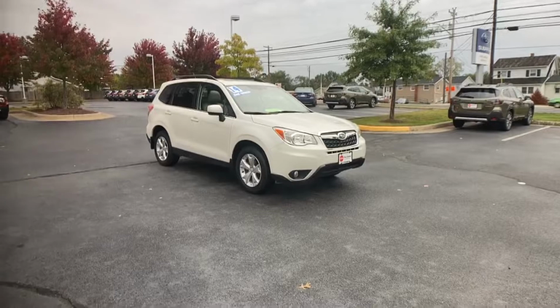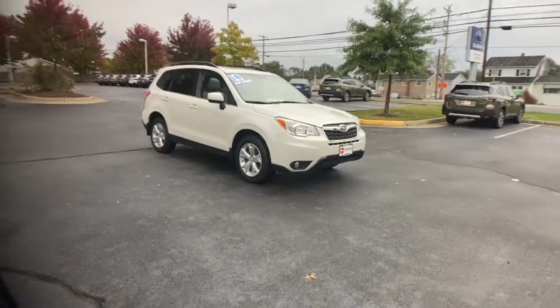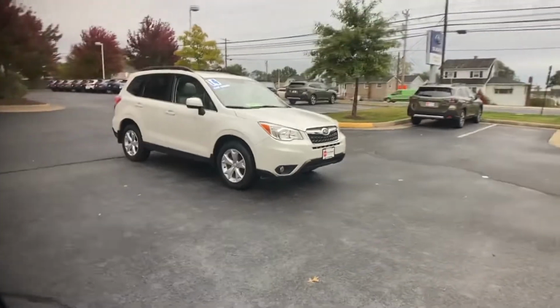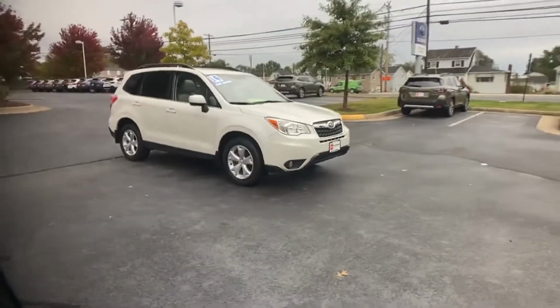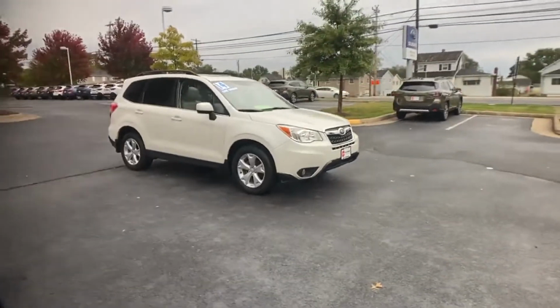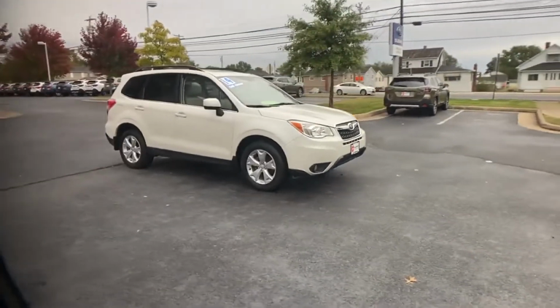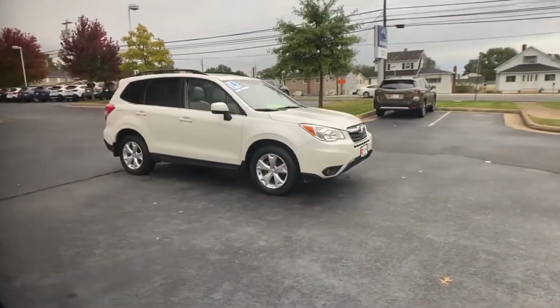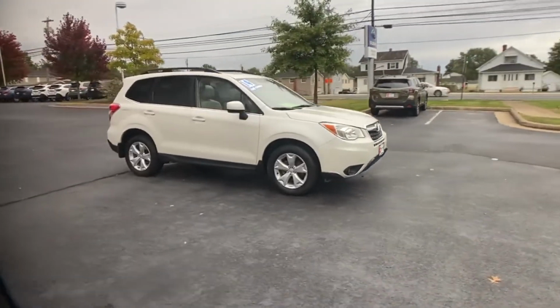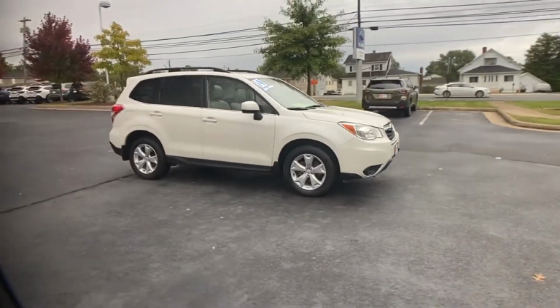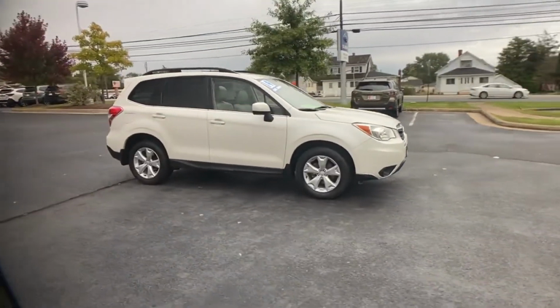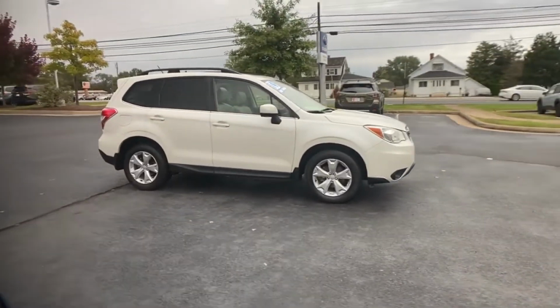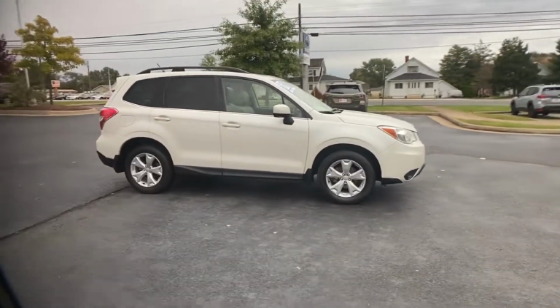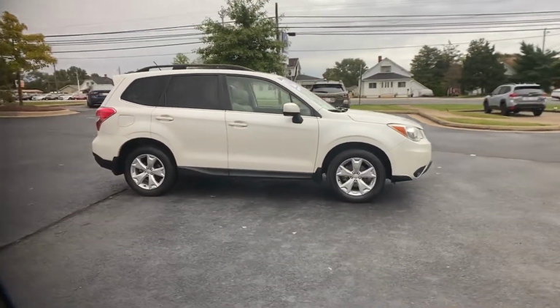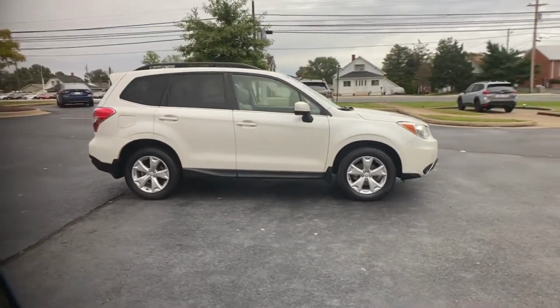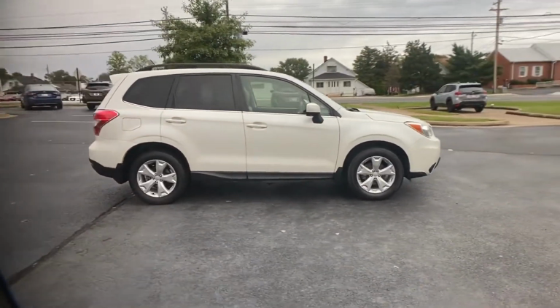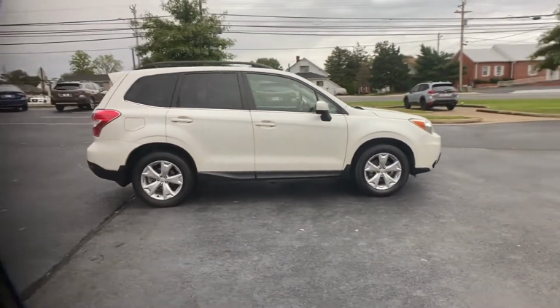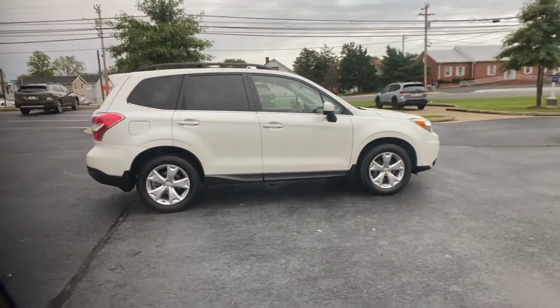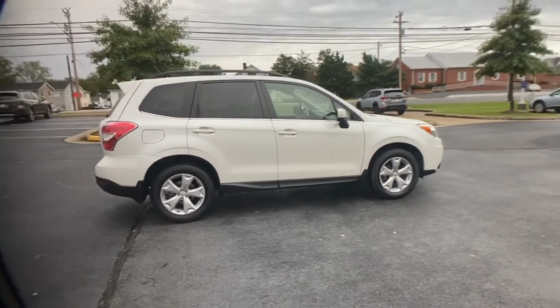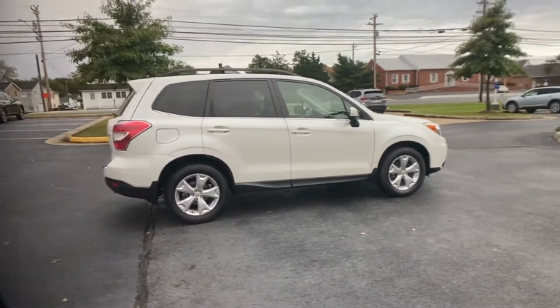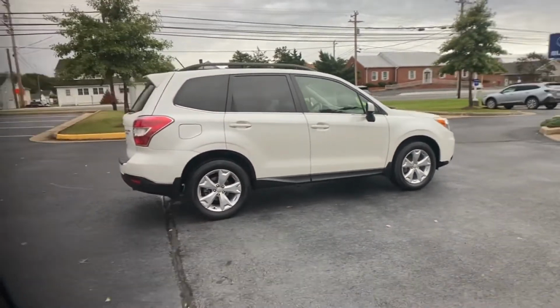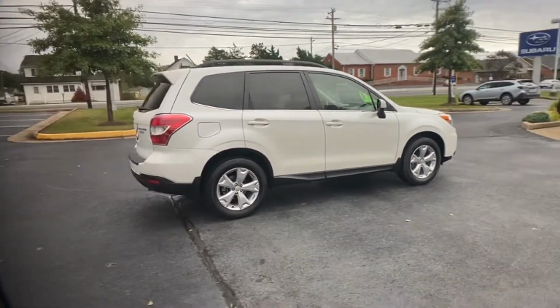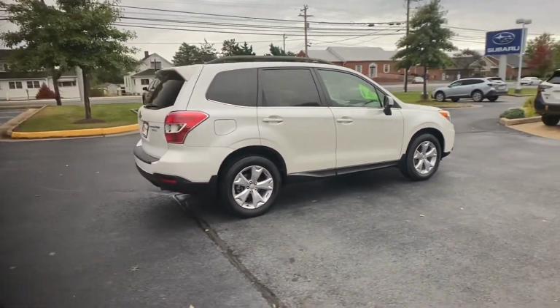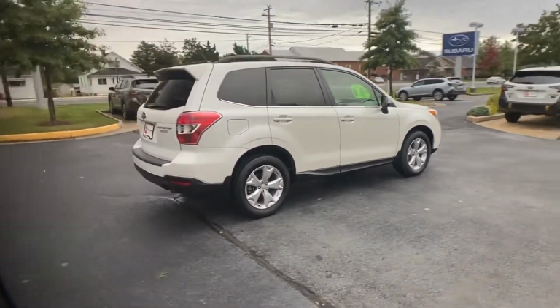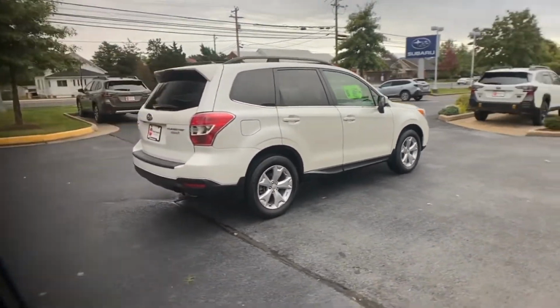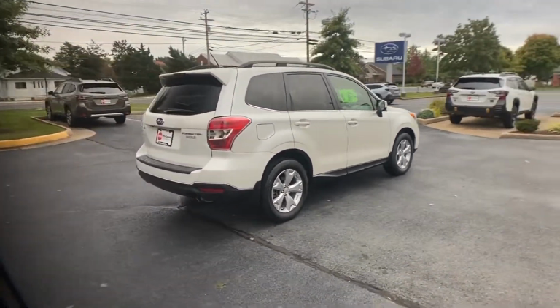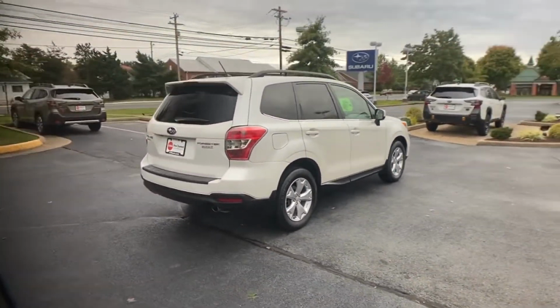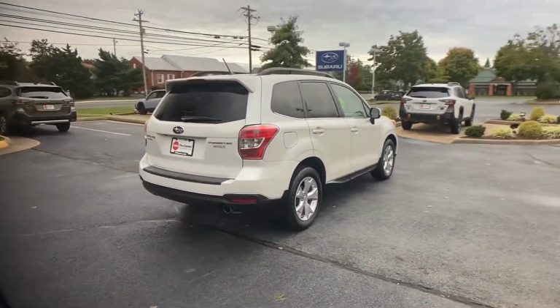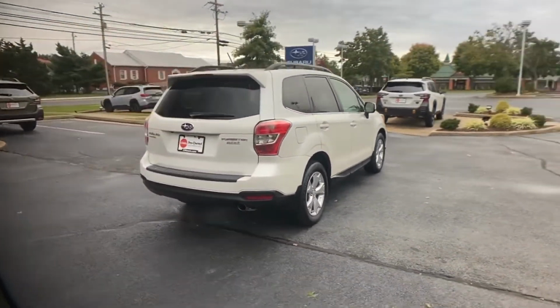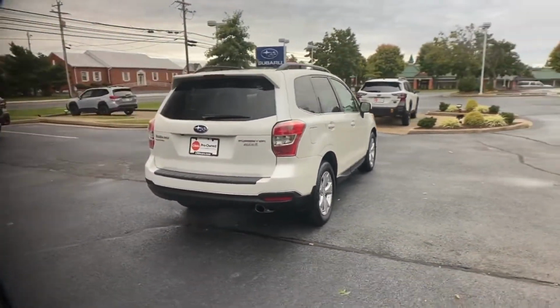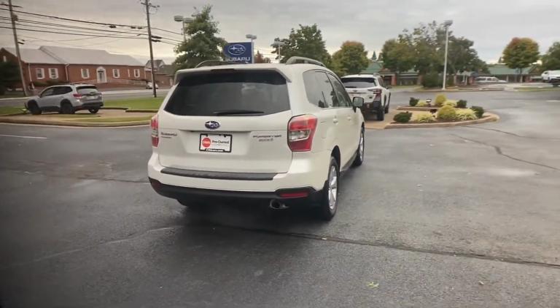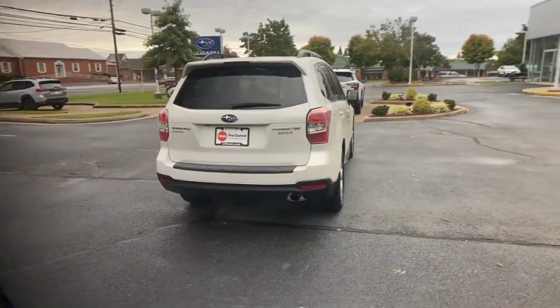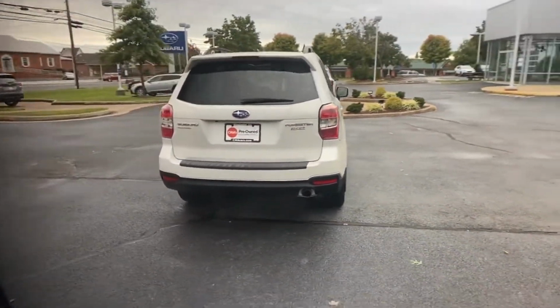2014 Subaru Forester. With less than 79,000 miles on the odometer, this SUV offers space as well as power and performance.